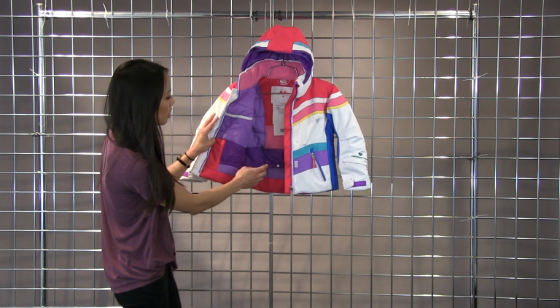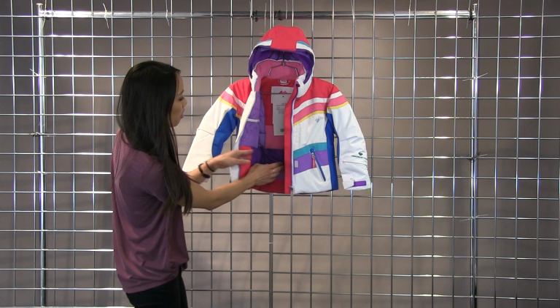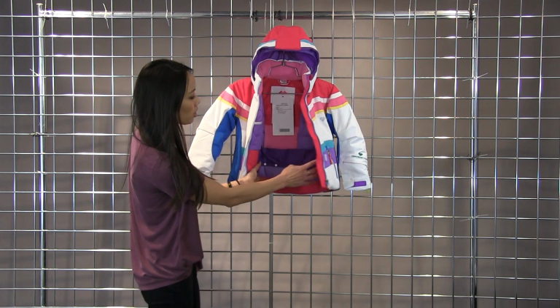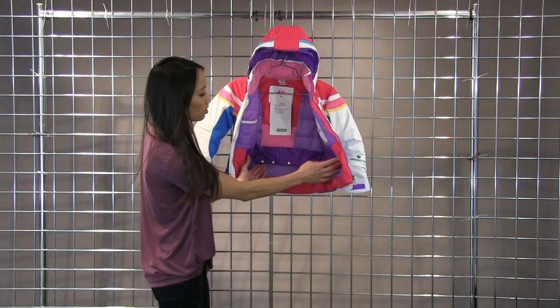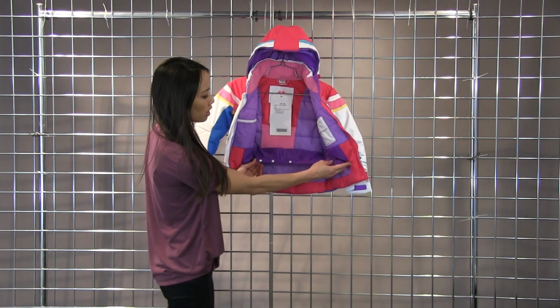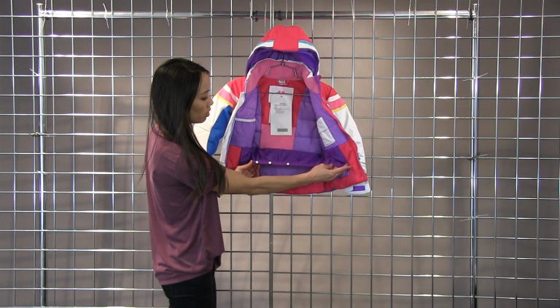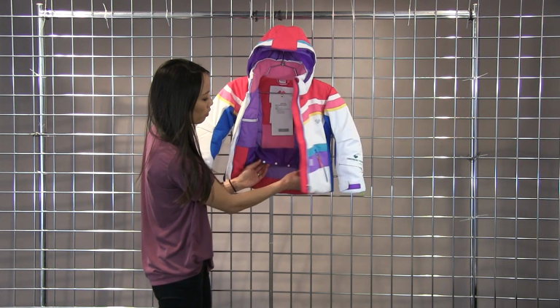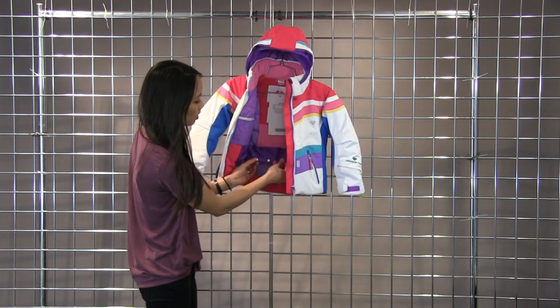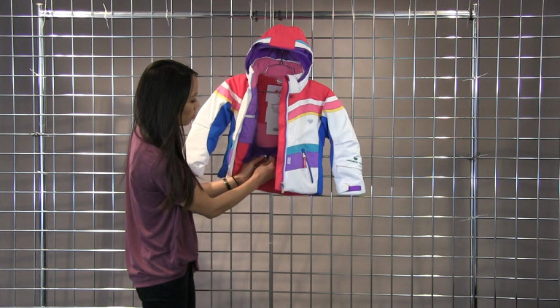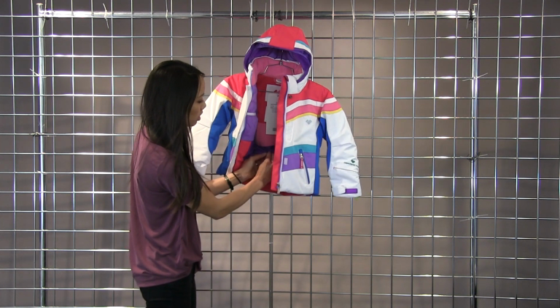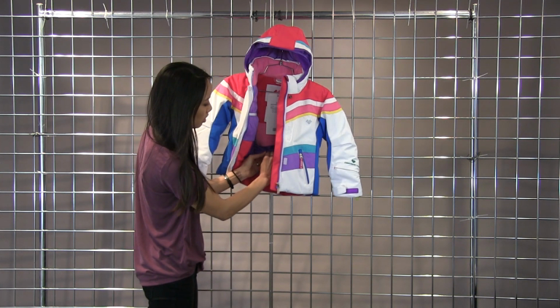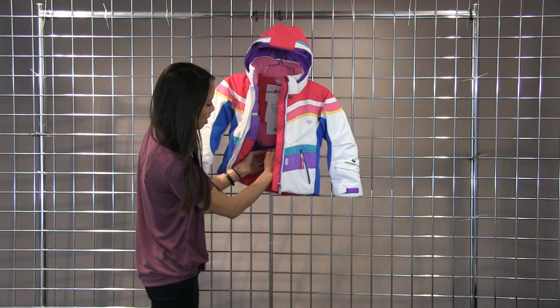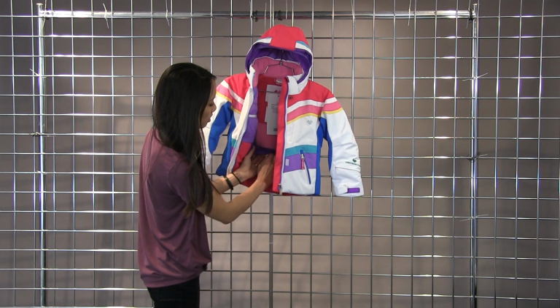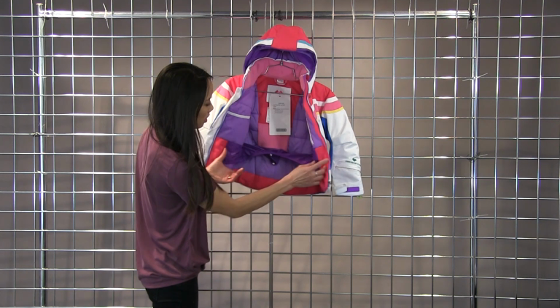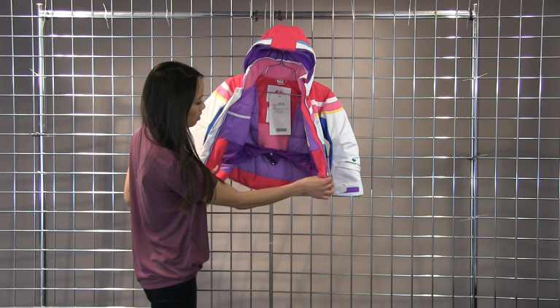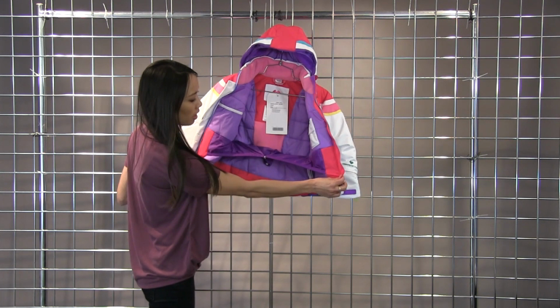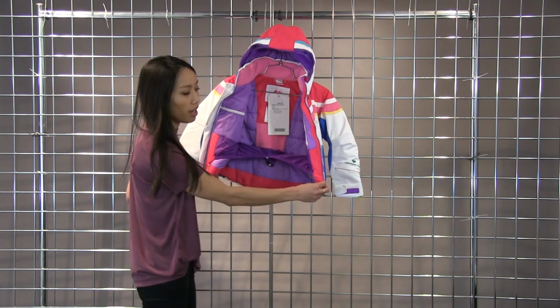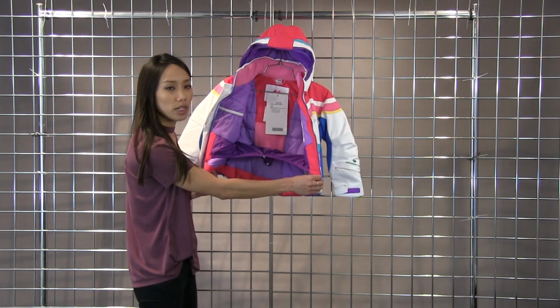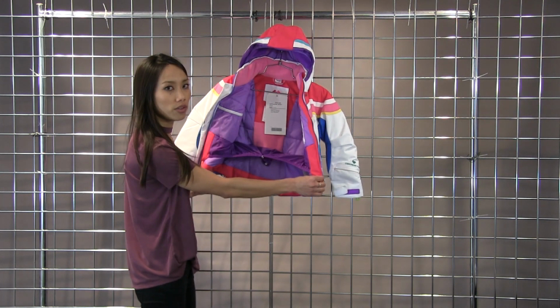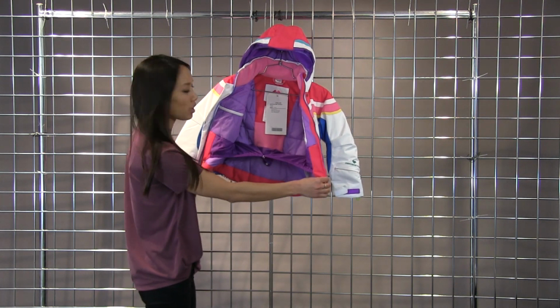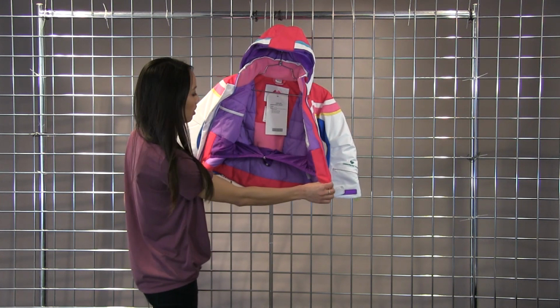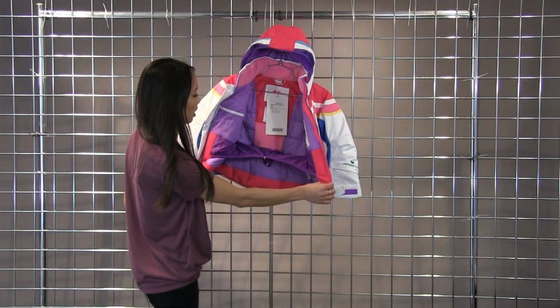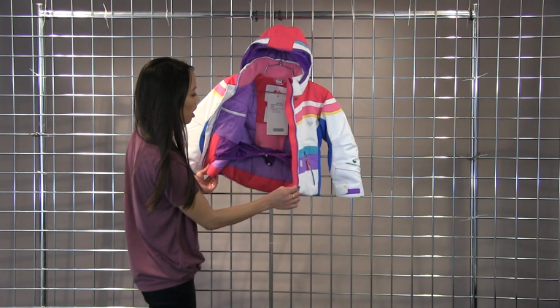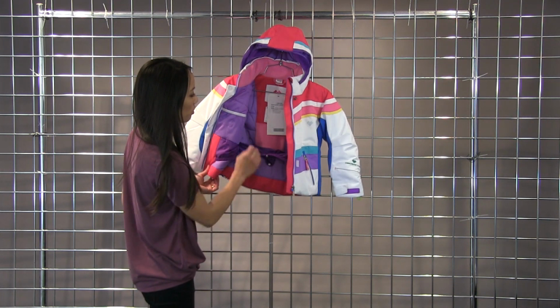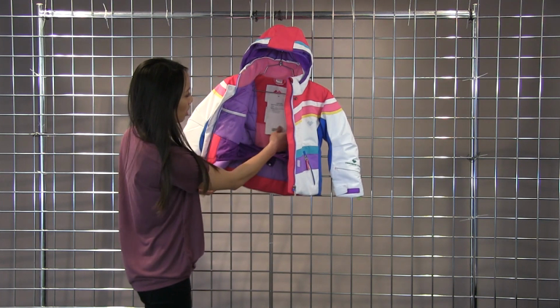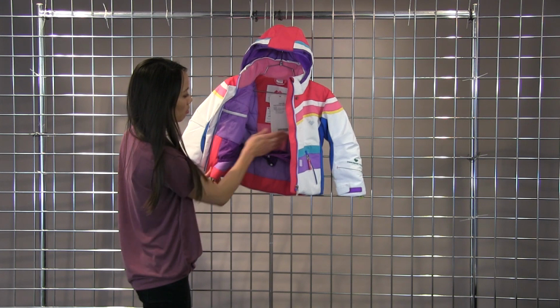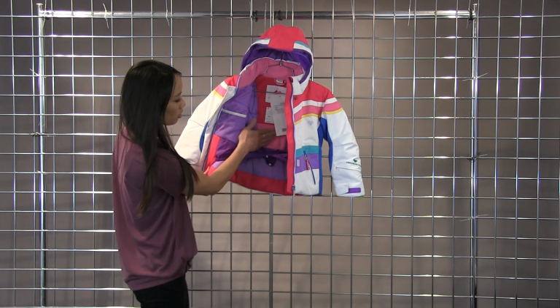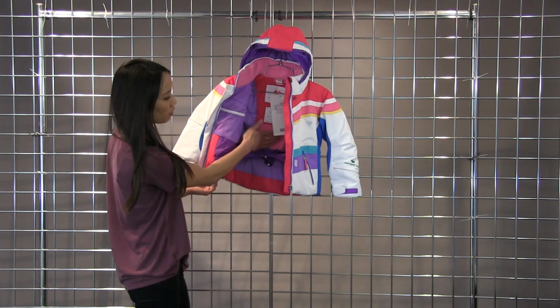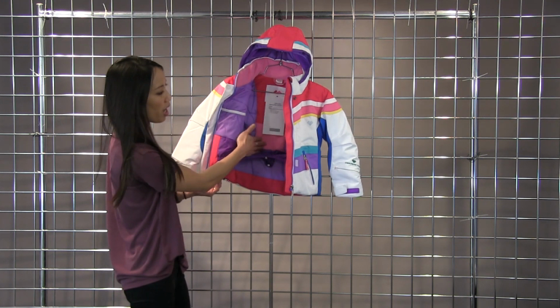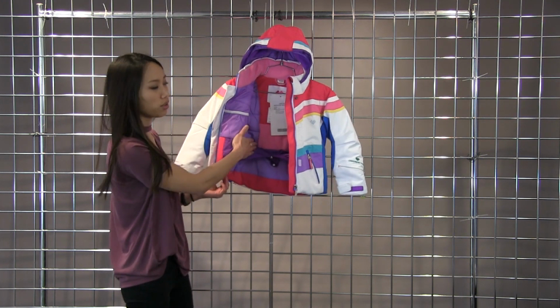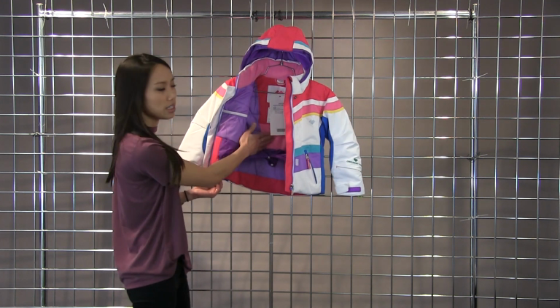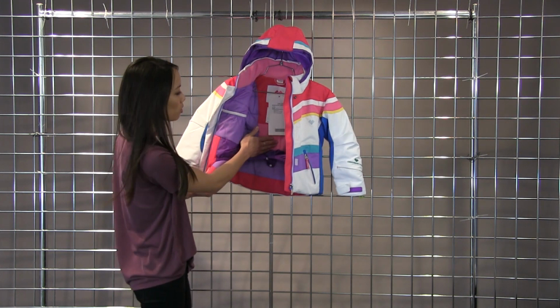The powder skirt is also adjustable so if you need this to be a little bit more snug you just snap that together and you're going to have a little bit more of a snug fitting powder skirt. Also a nice fleece backer, nice and cozy.